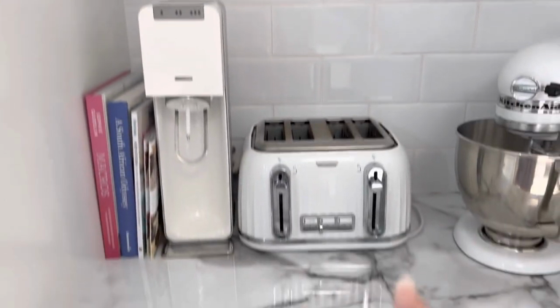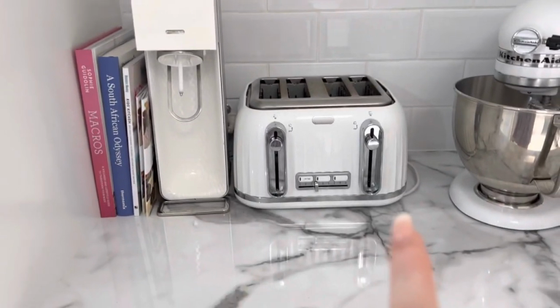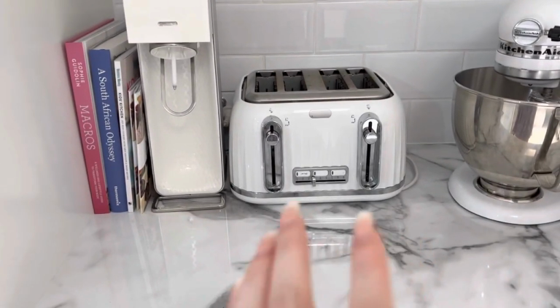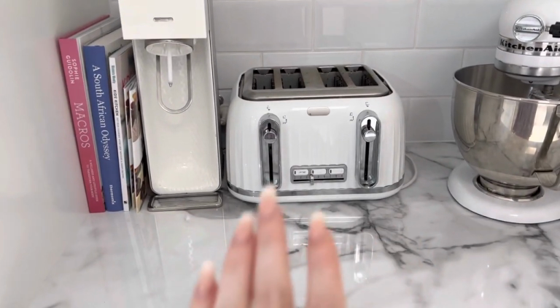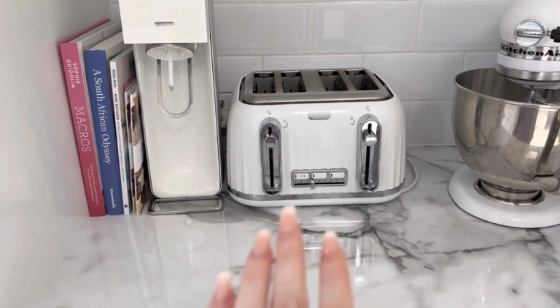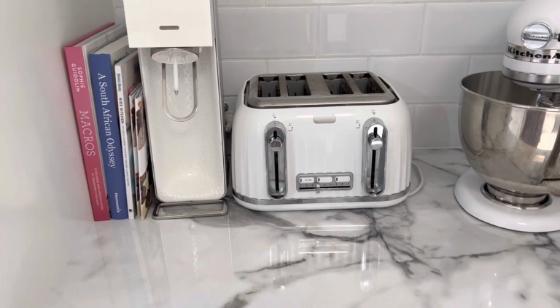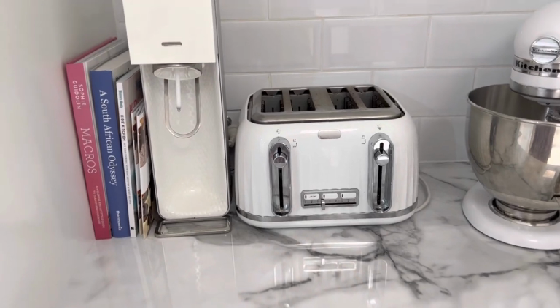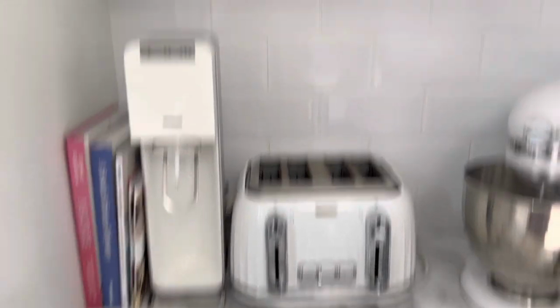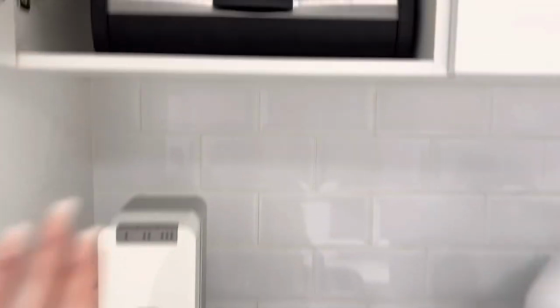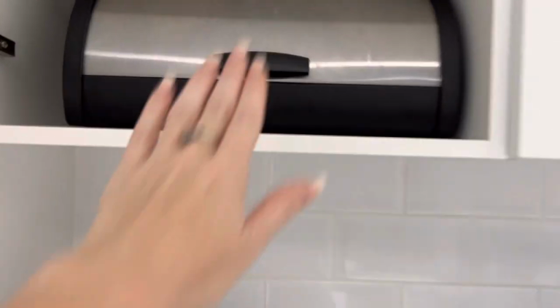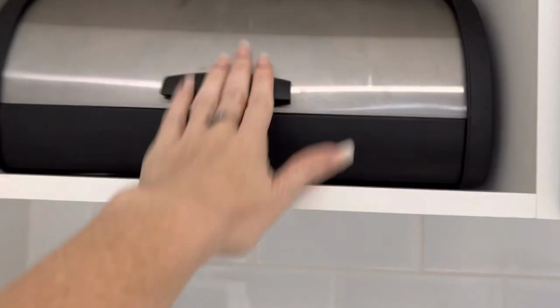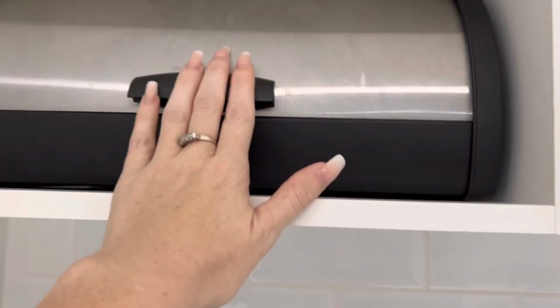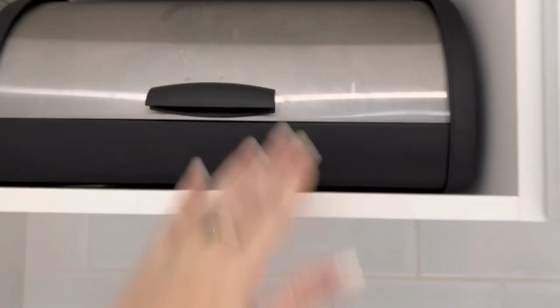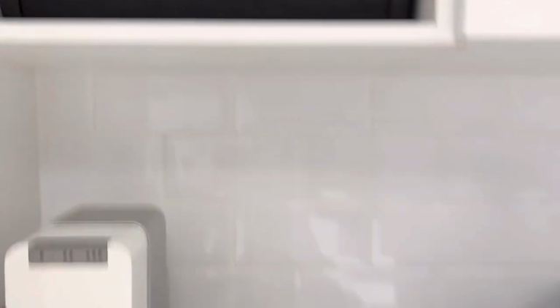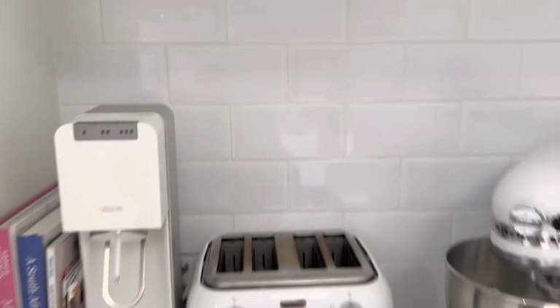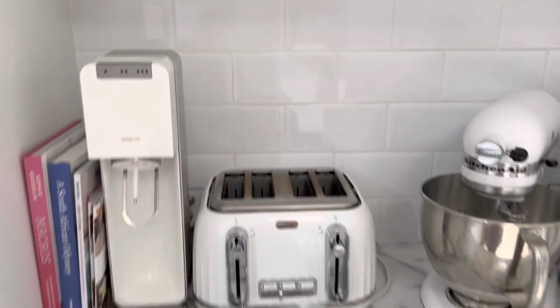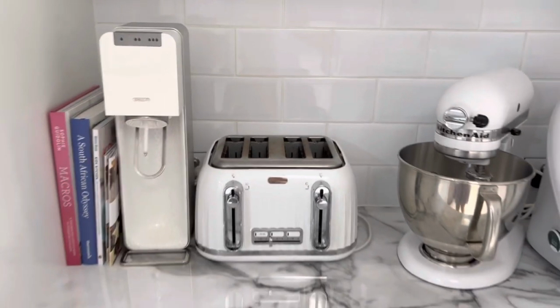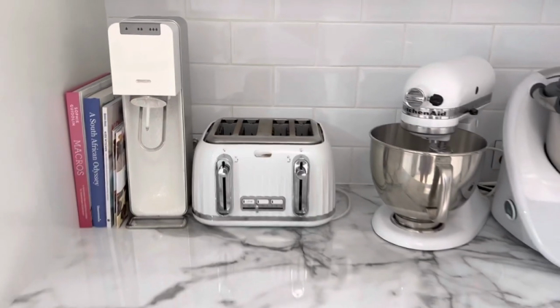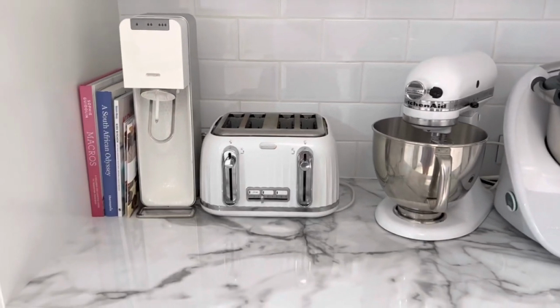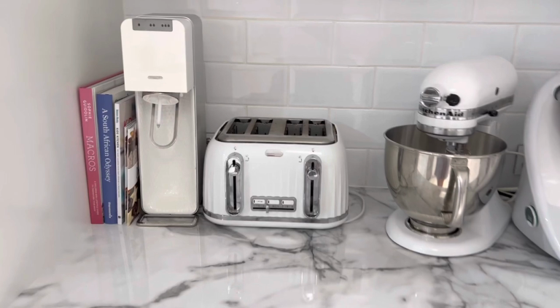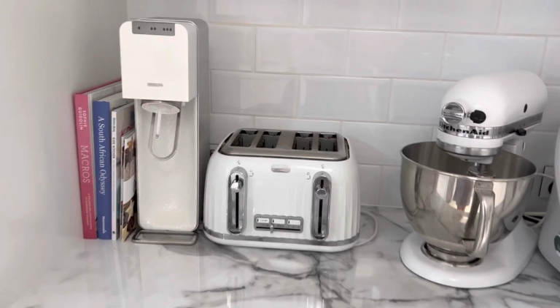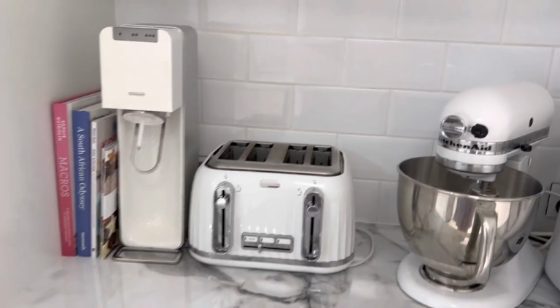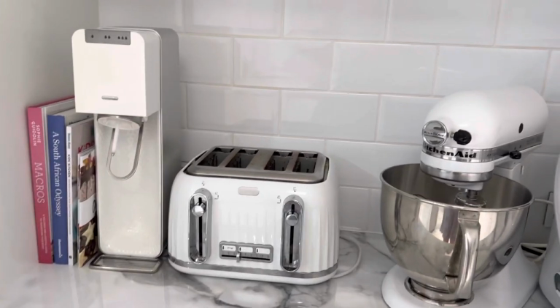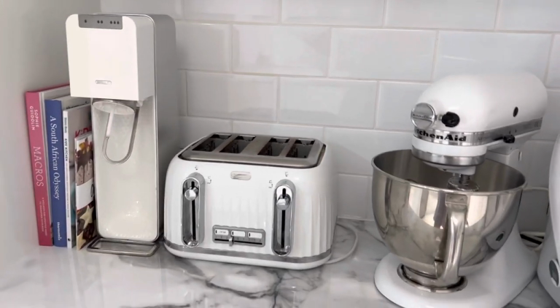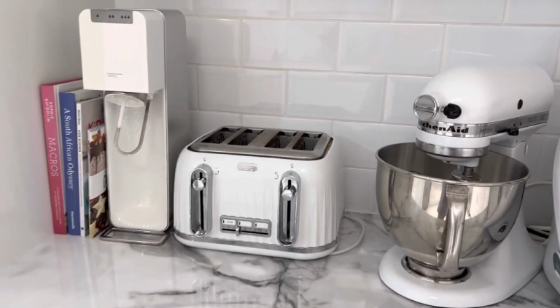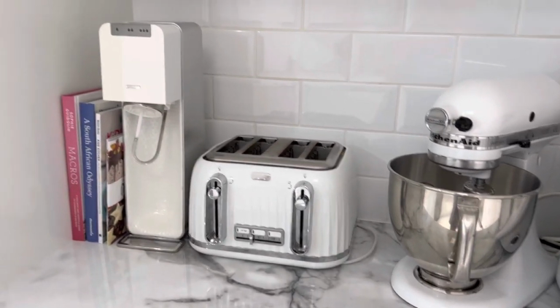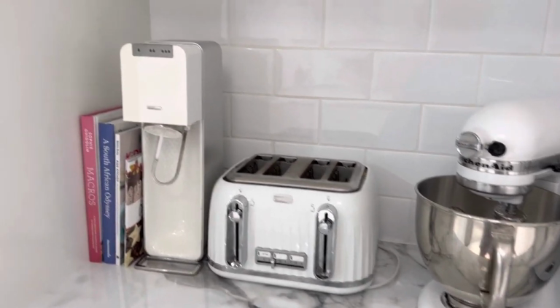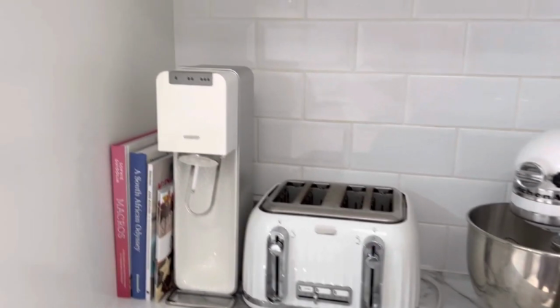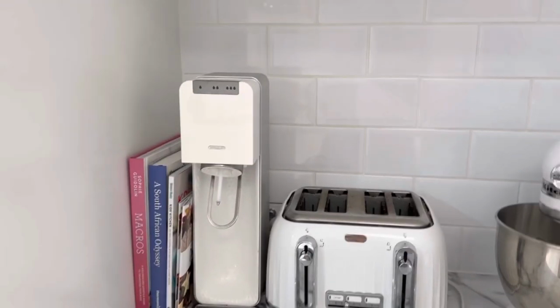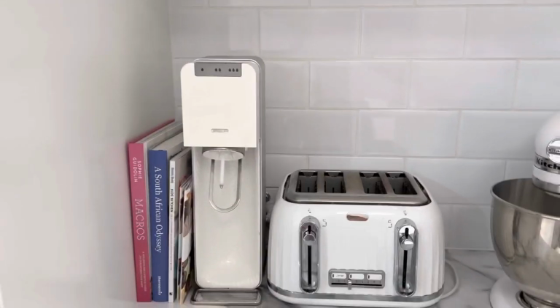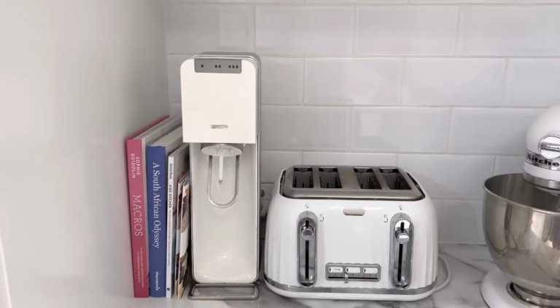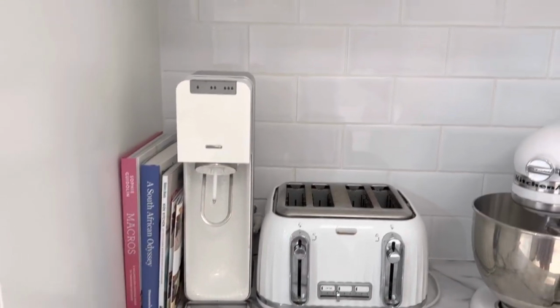Next we have our bread tin, and it is here because our toaster lives here and is on all the time. So we can easily grab our bread from there, put the toaster on, cook the bread, and go about our day with very little that we need to move around.